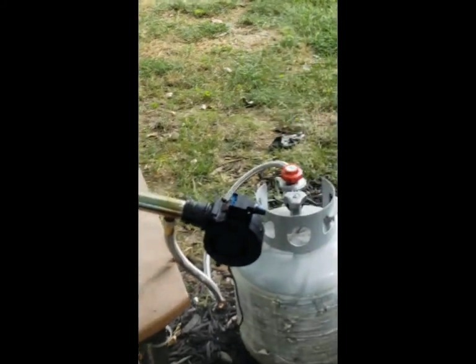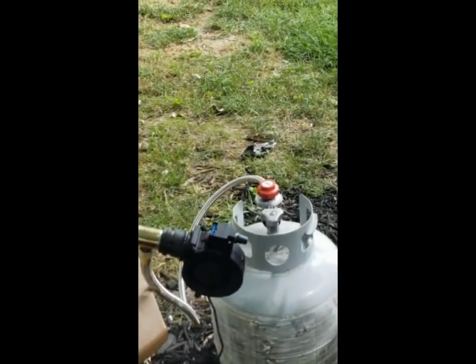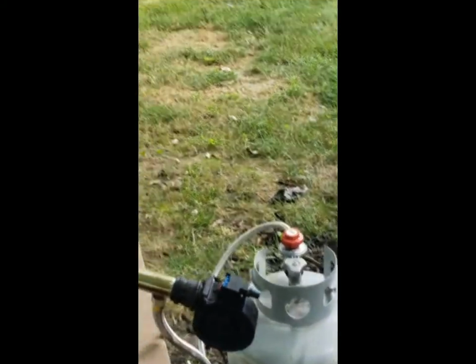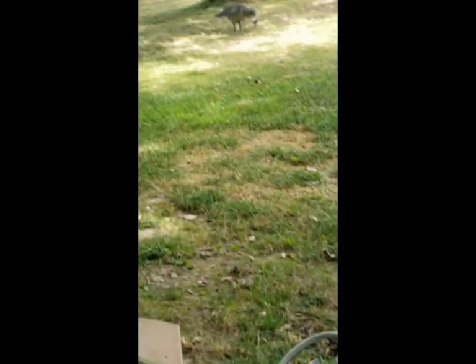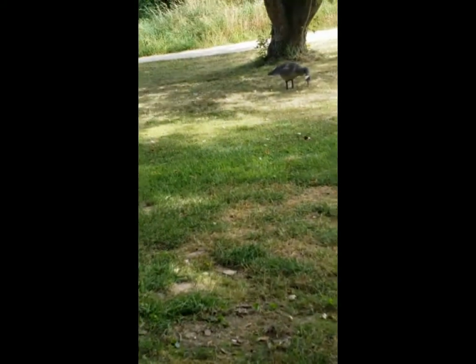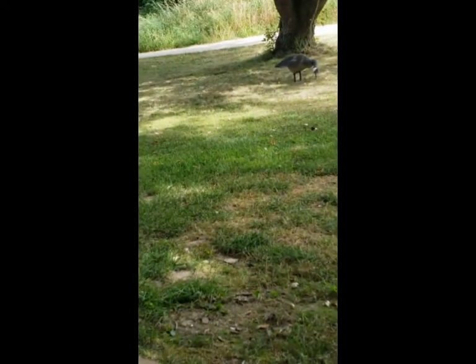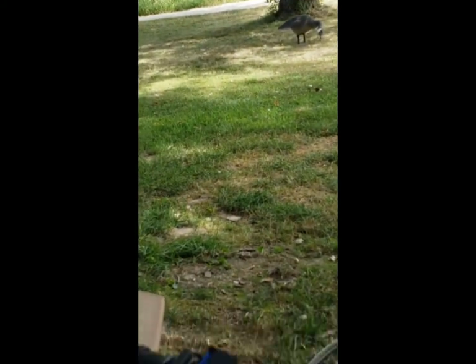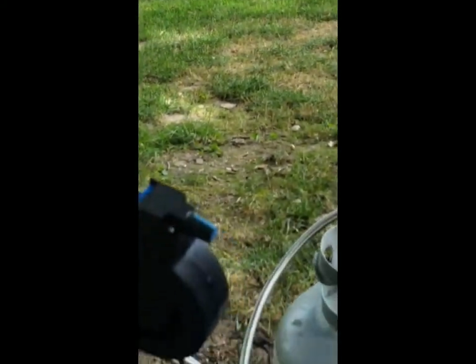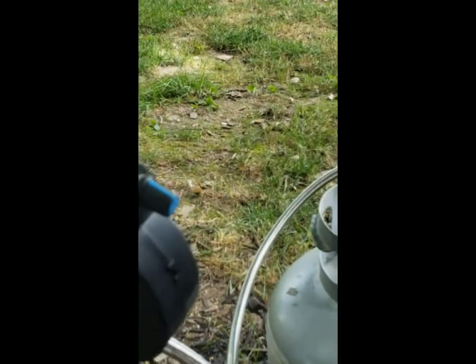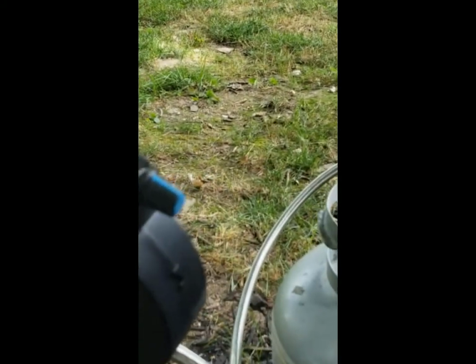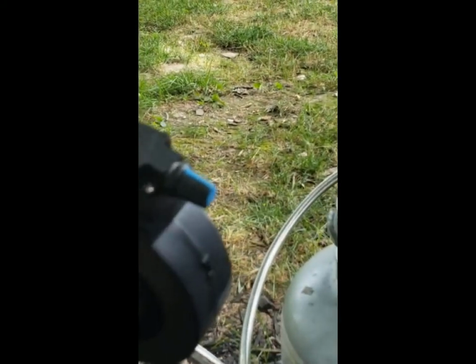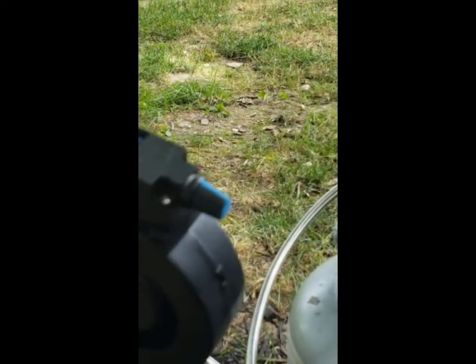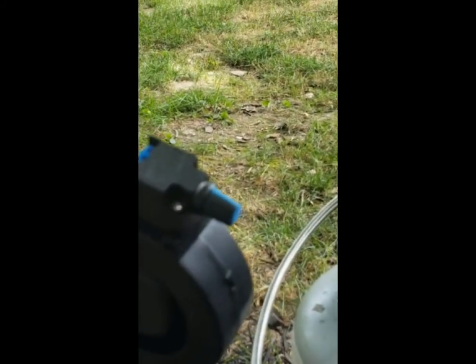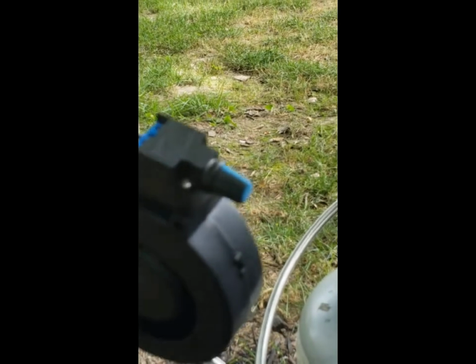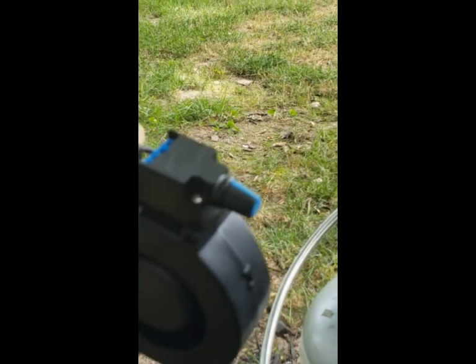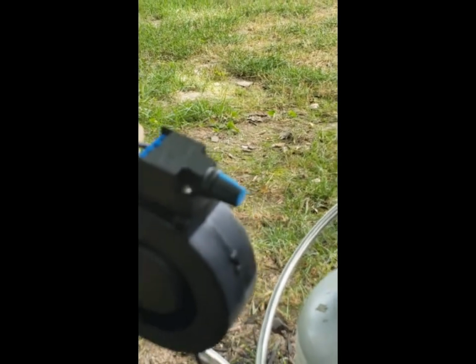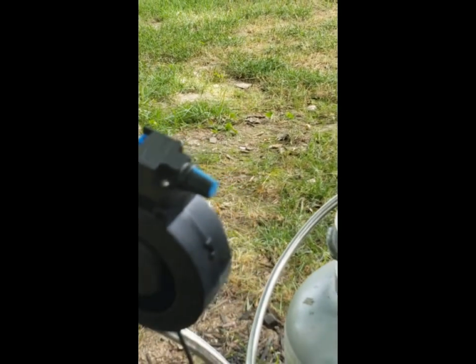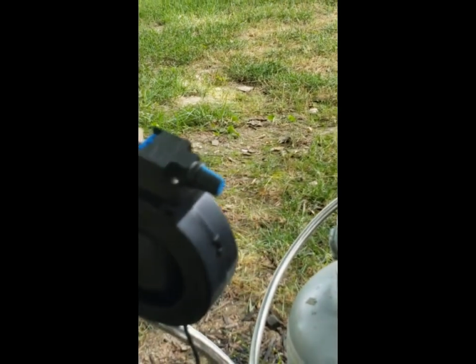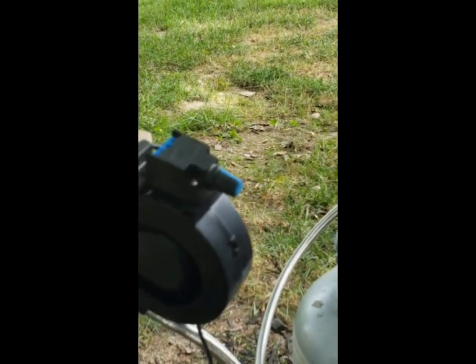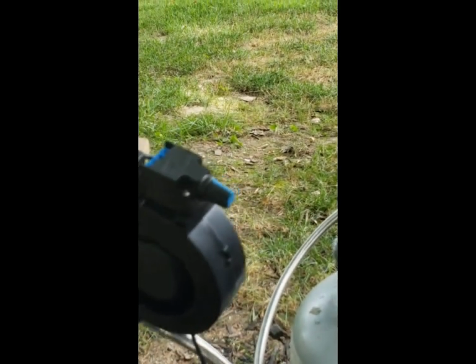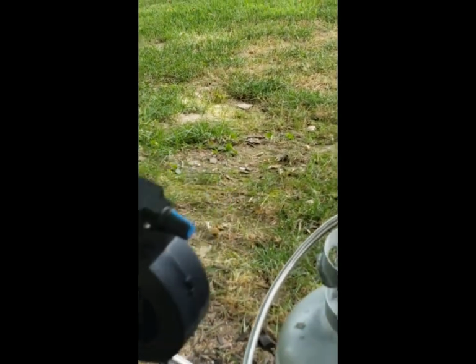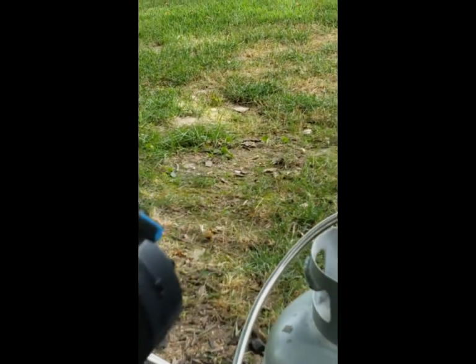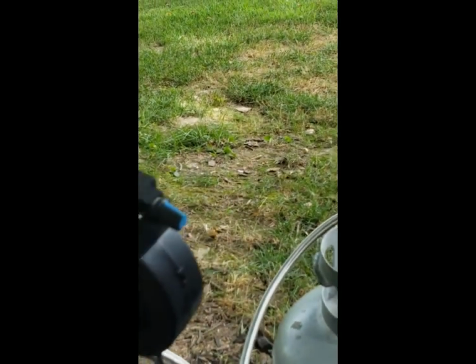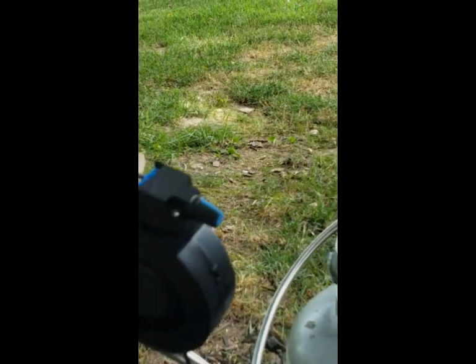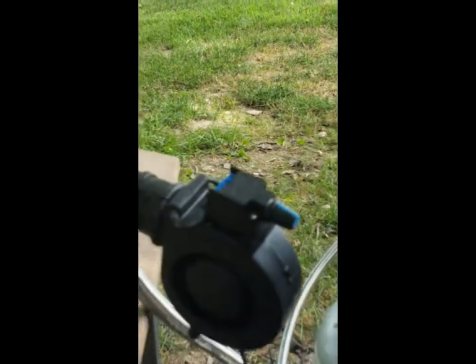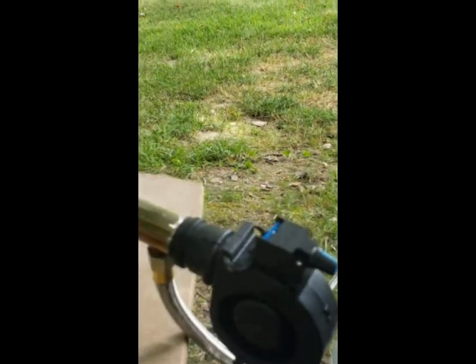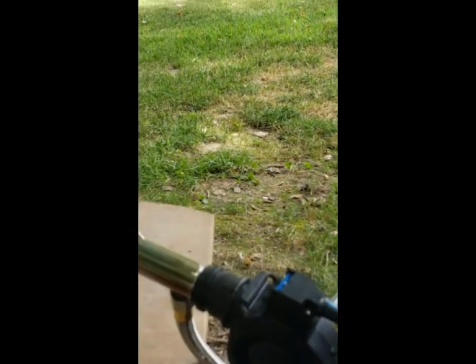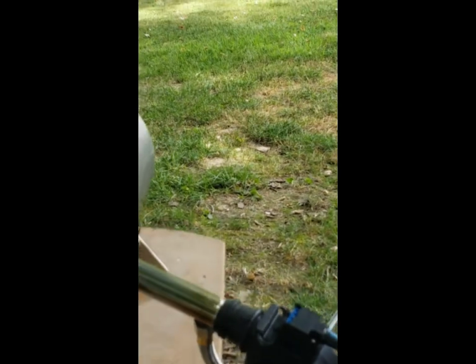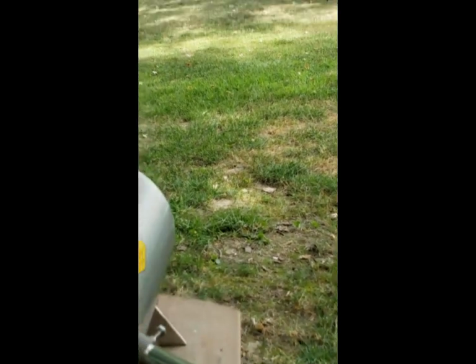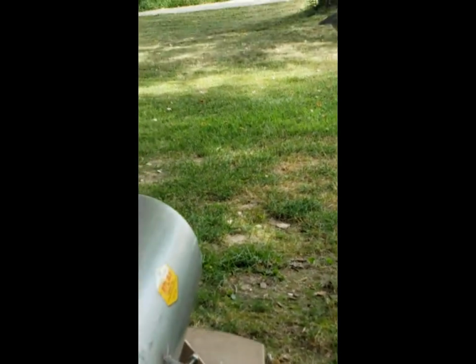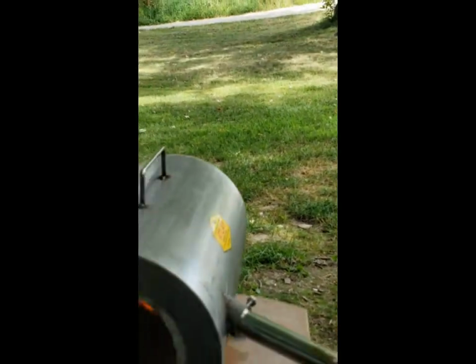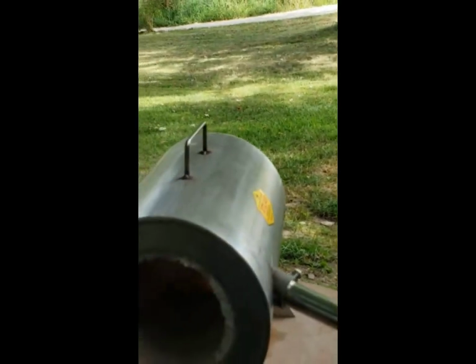Then once it's warmed up, you come down in slow increments — adjustments to your air and your gas. But not until it's warmed up and soaked.